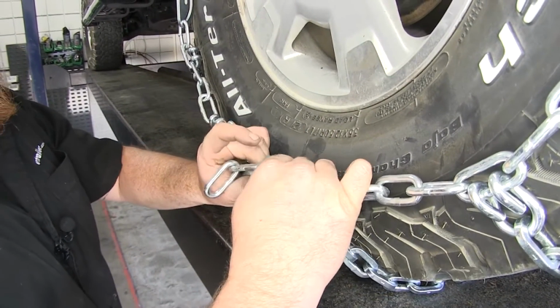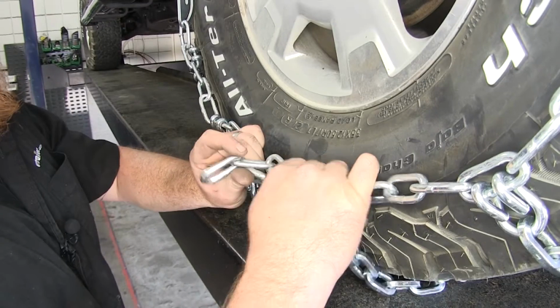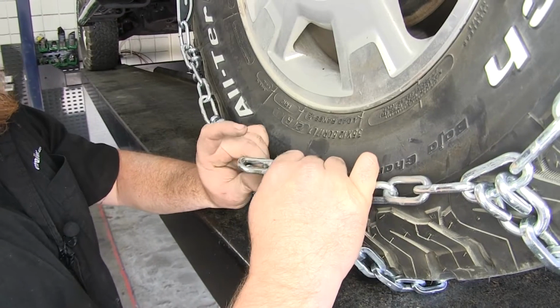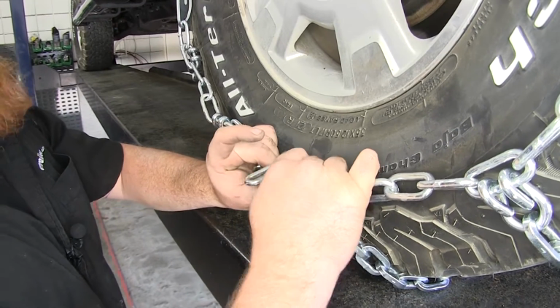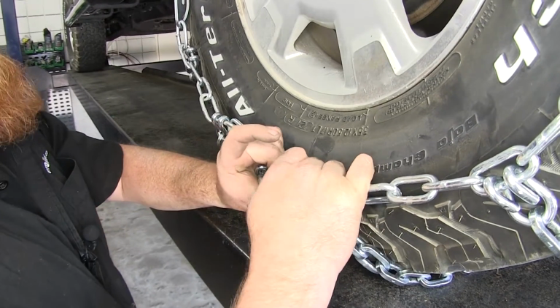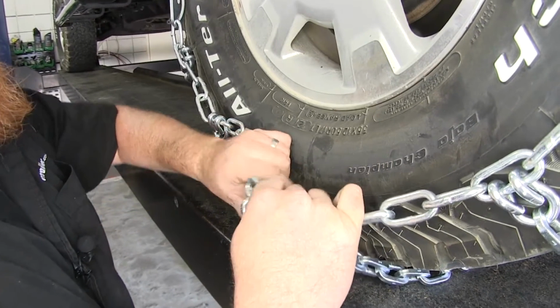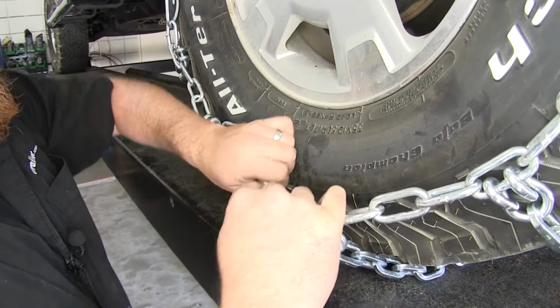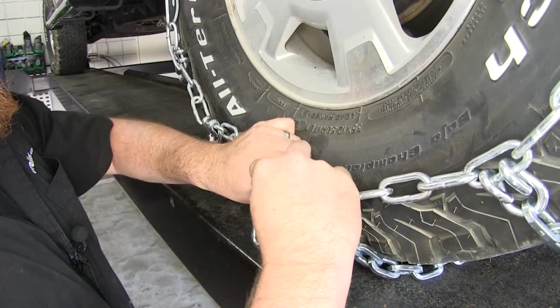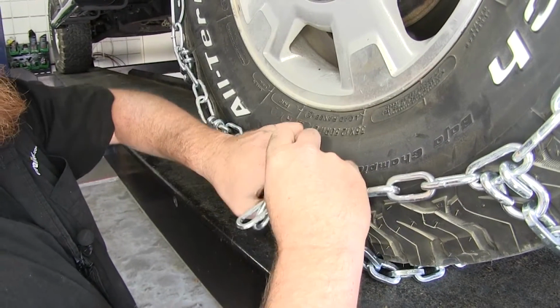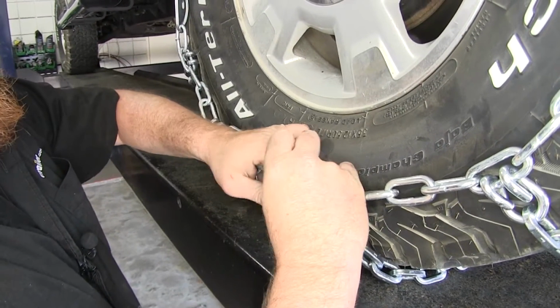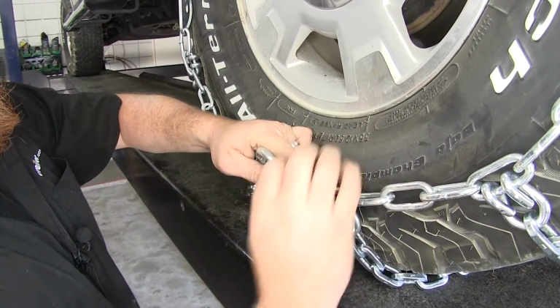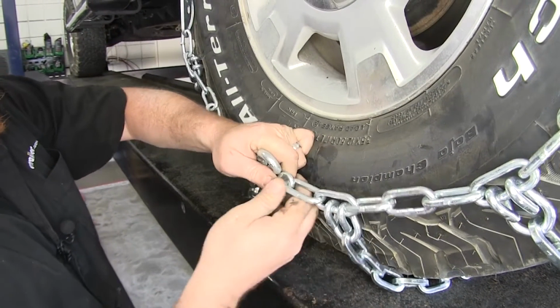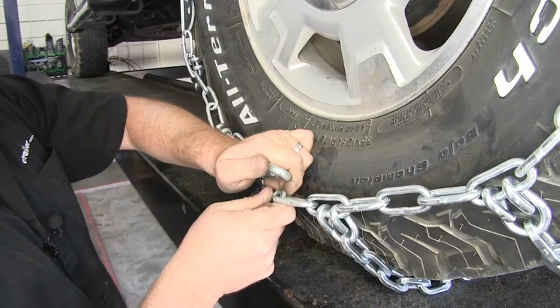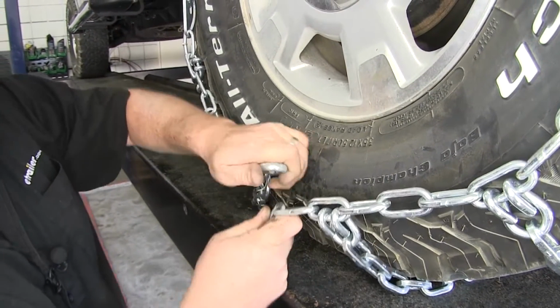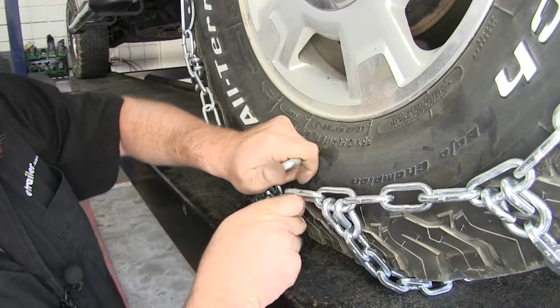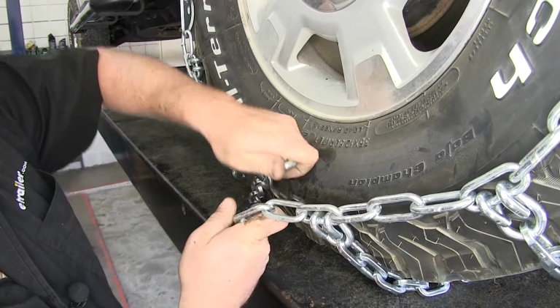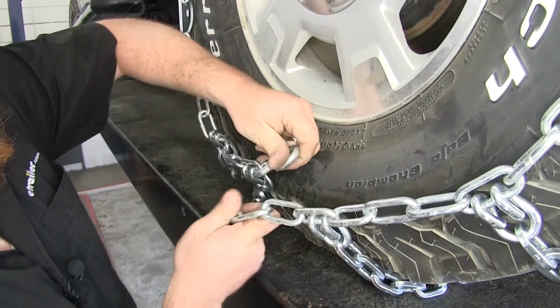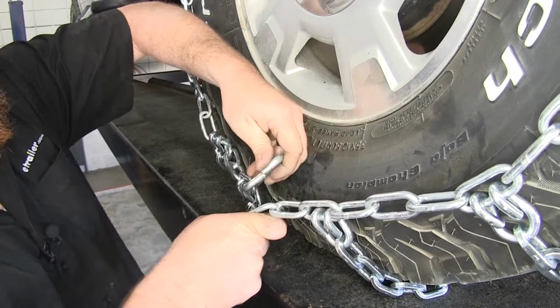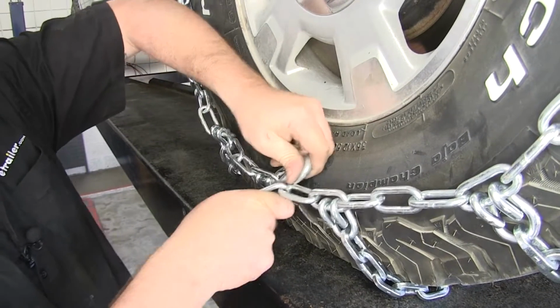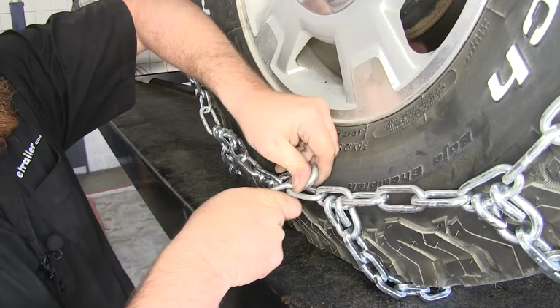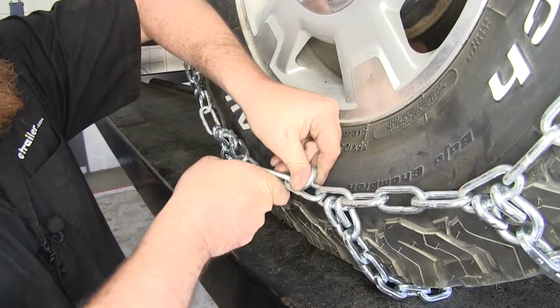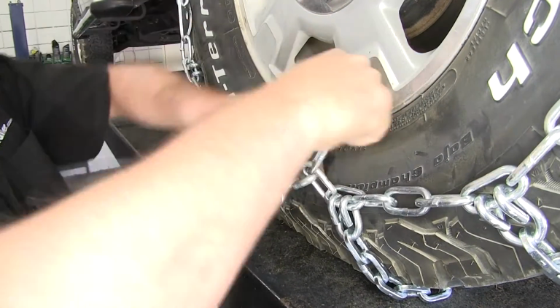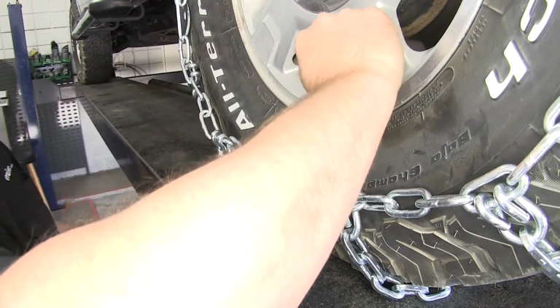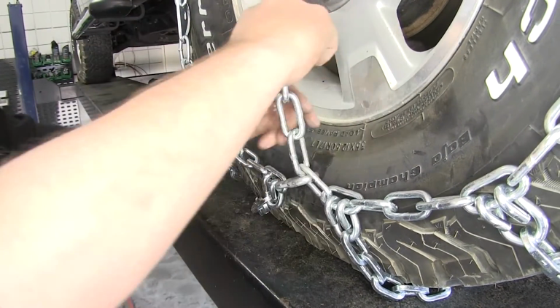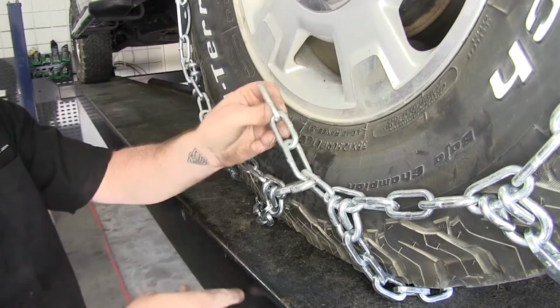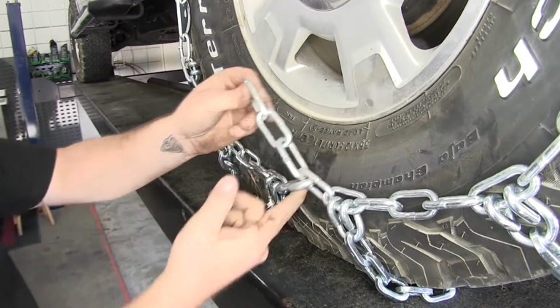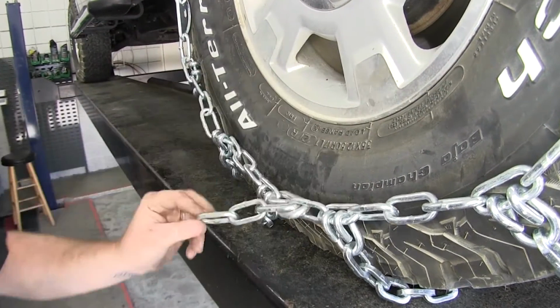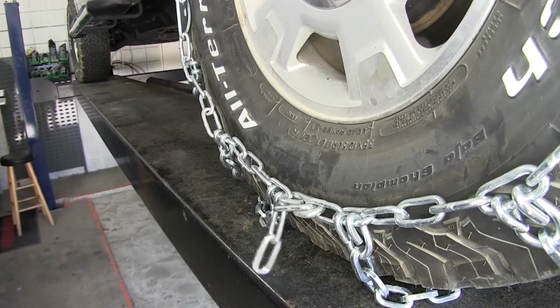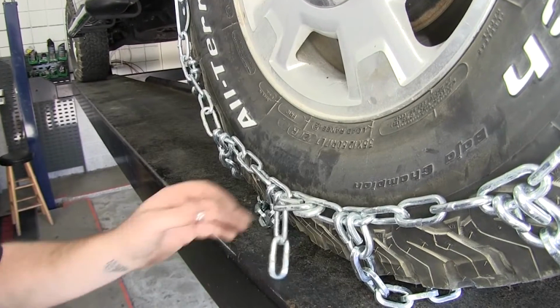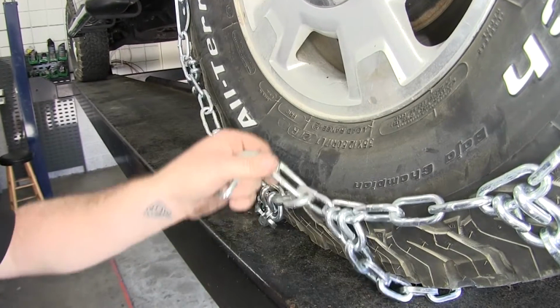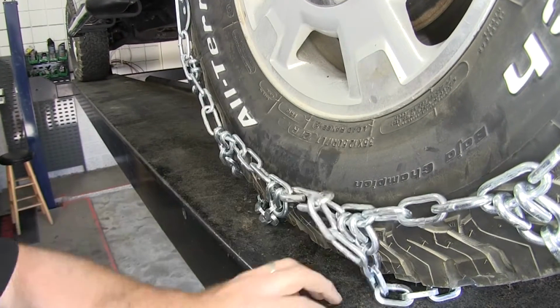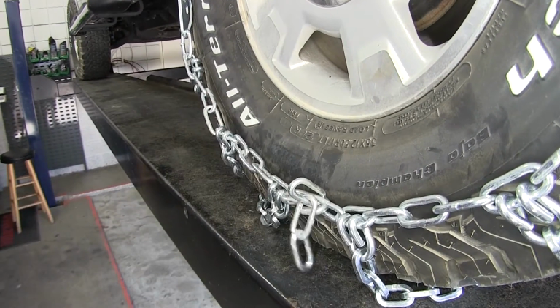We may have put it on the third one on the back side, so let's go ahead and put it on the third or fourth one here on the front if we can. It's going to be on the fourth link here on the front — so again, plus or minus one.